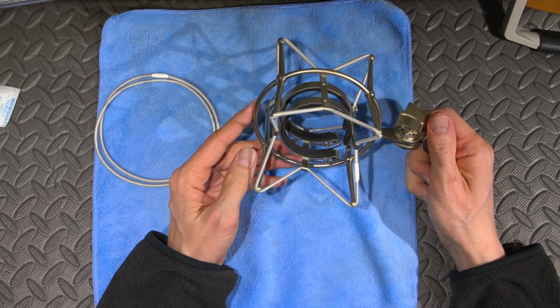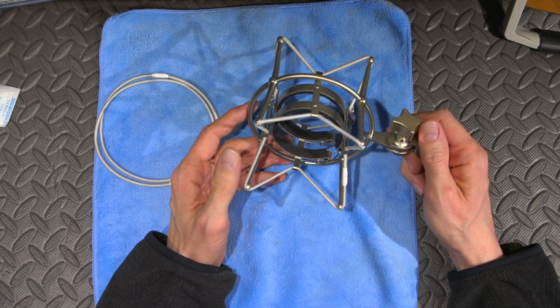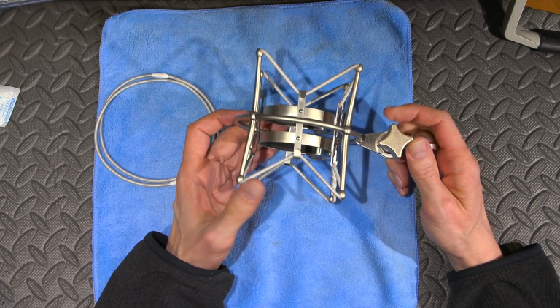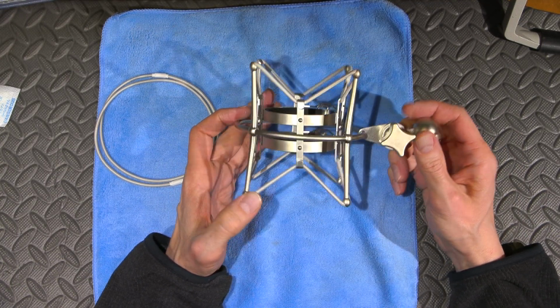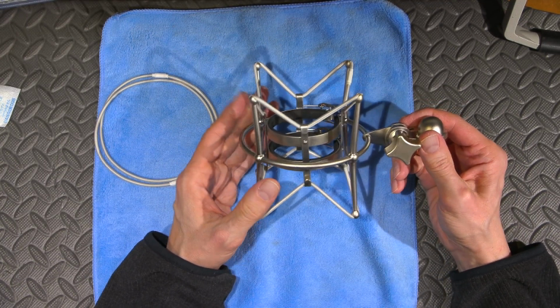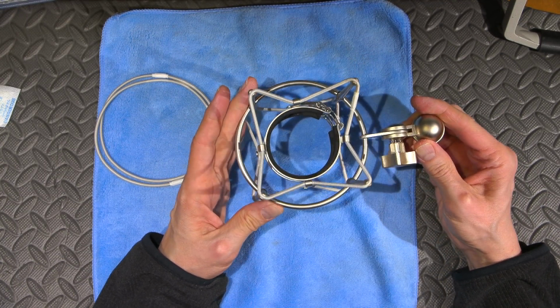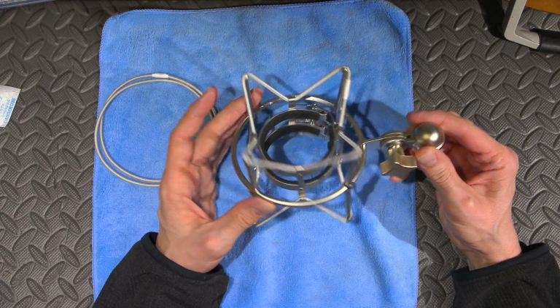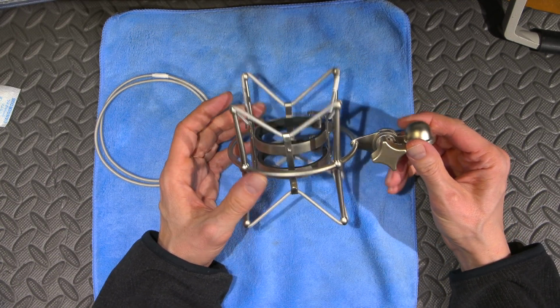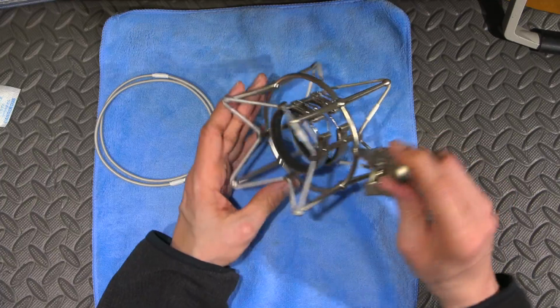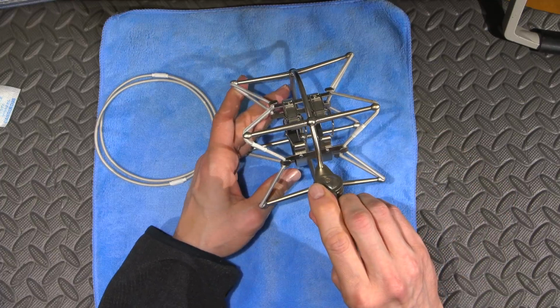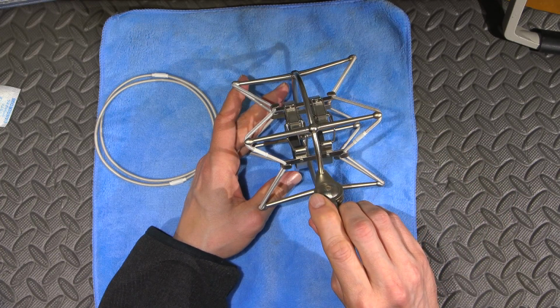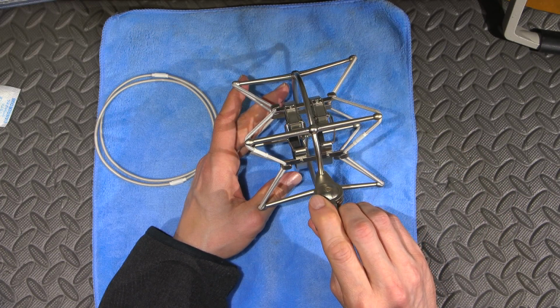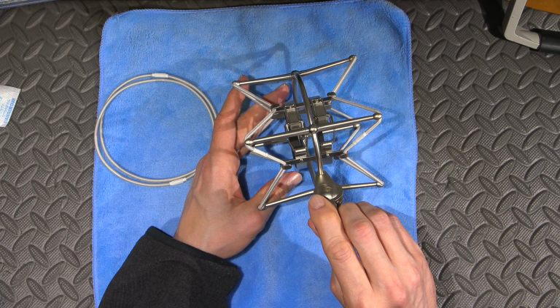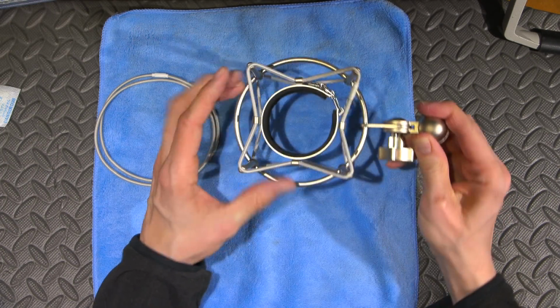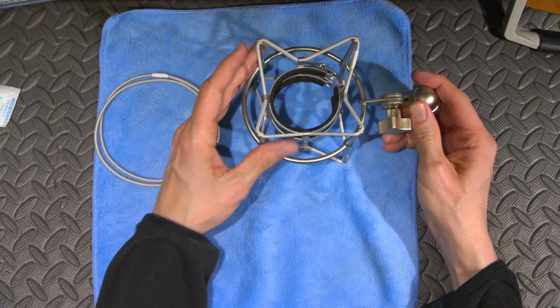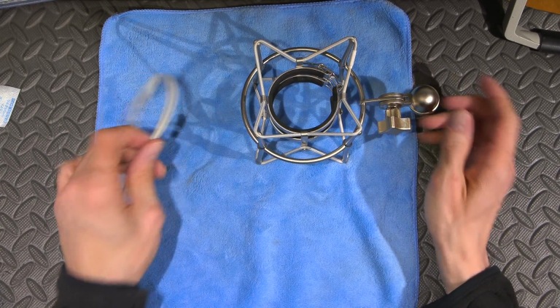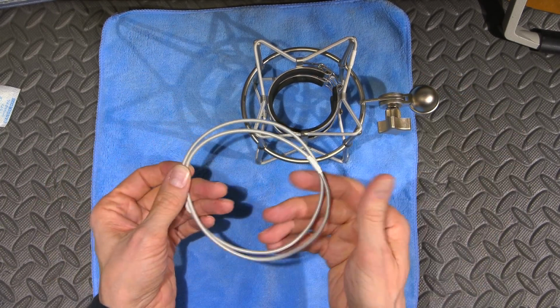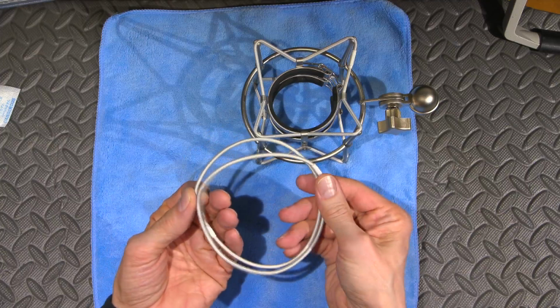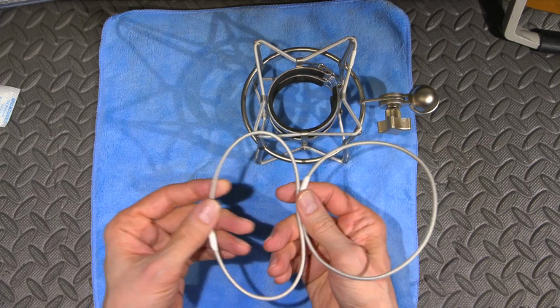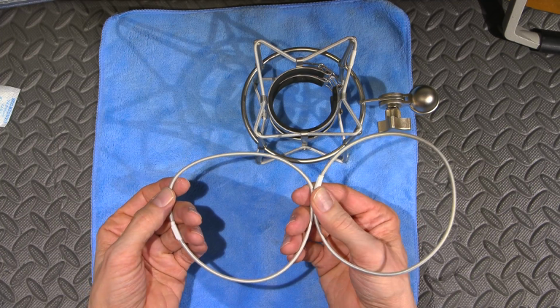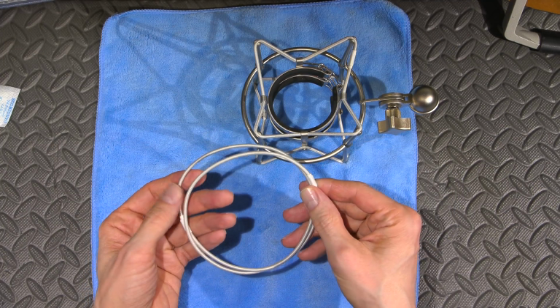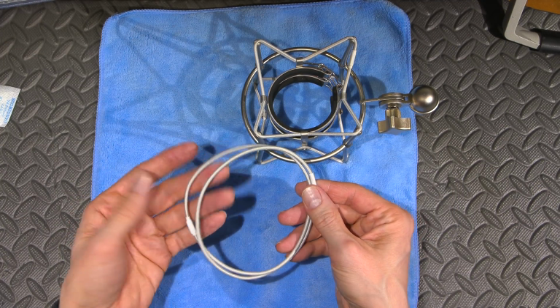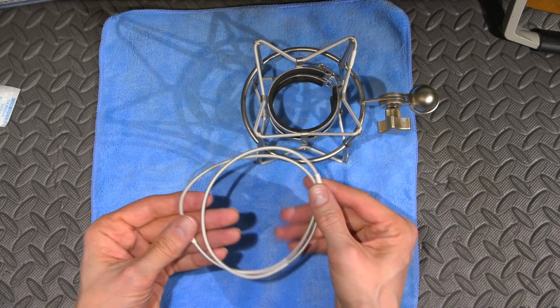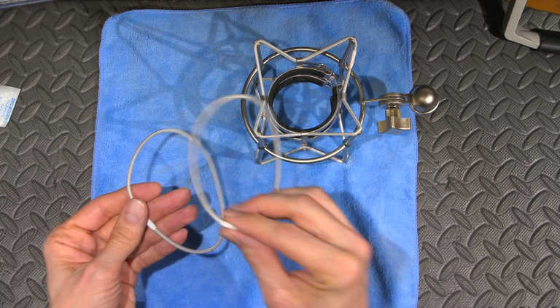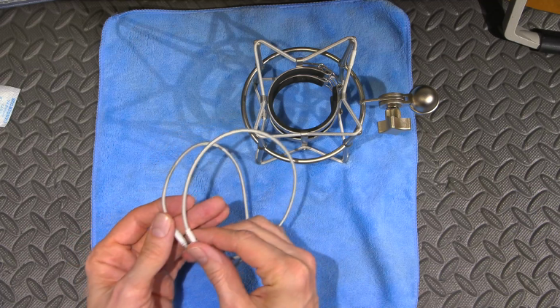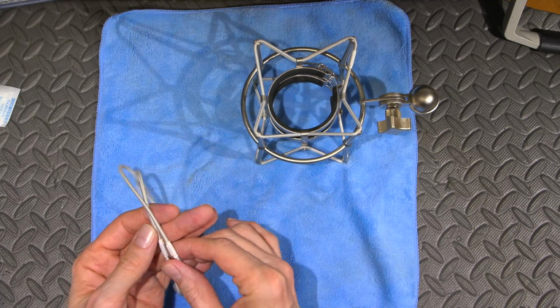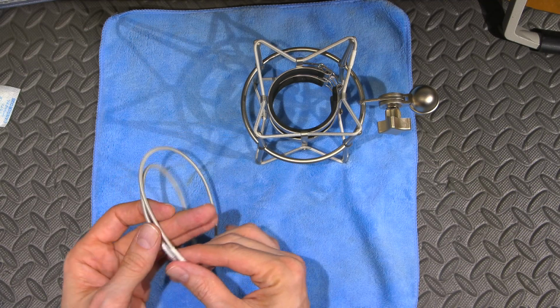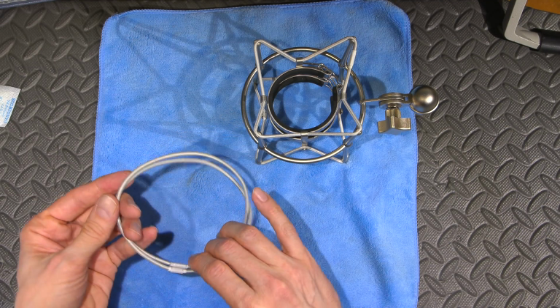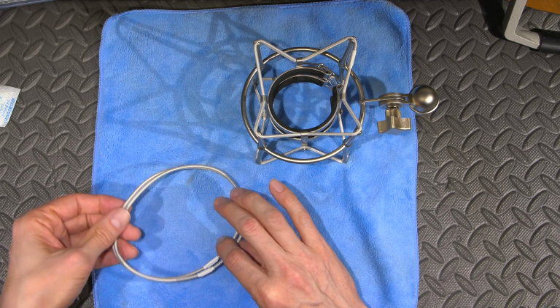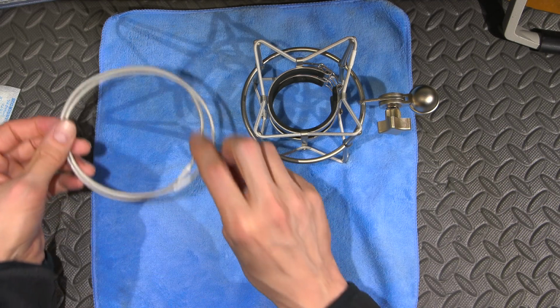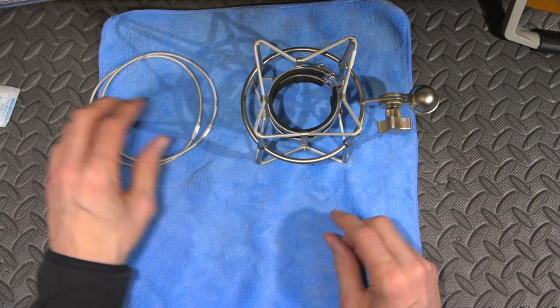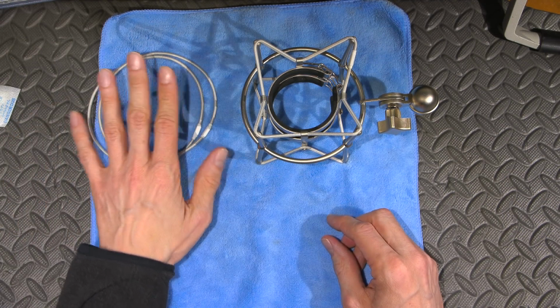The bracket itself is very well built — it's a nice heavy bracket. Tighten it up and it's just solid; it holds the mic at any angle. I've had no issues with it whatsoever. Very nice shock mount overall, and it comes with those replacement bands as well.